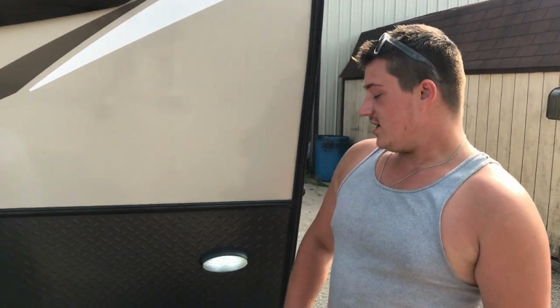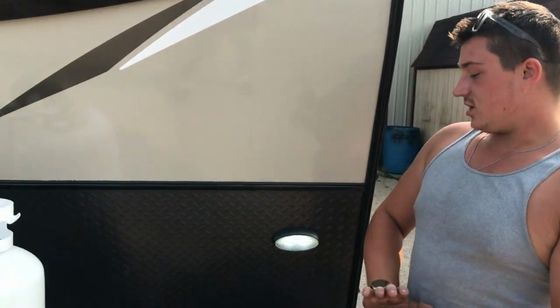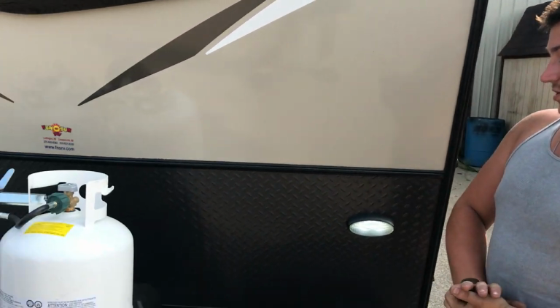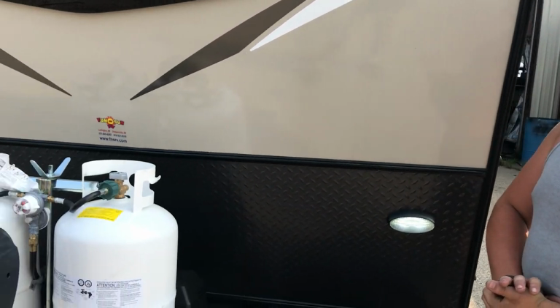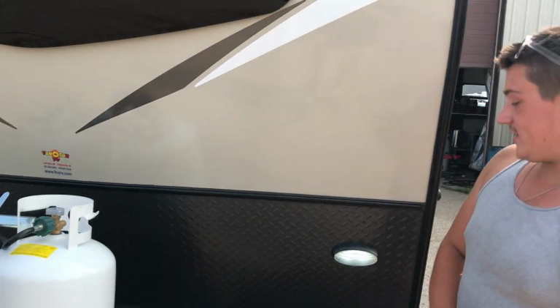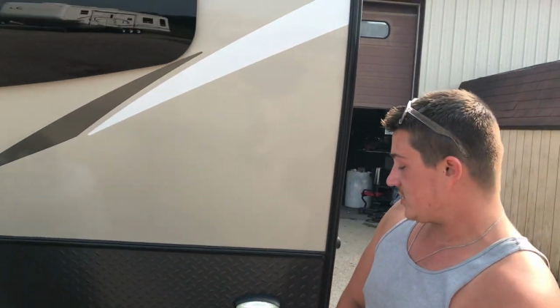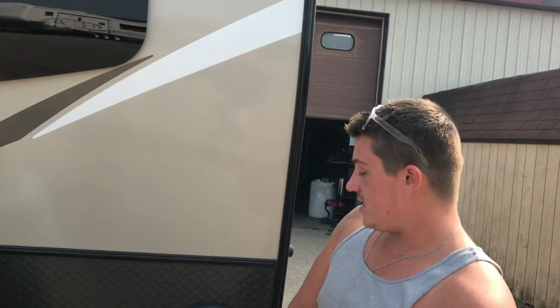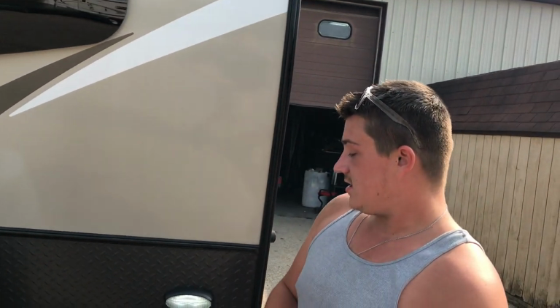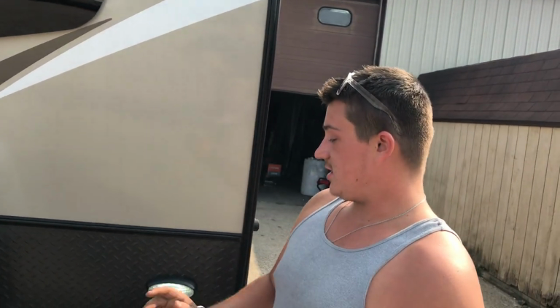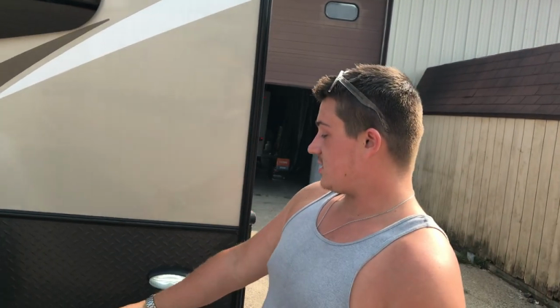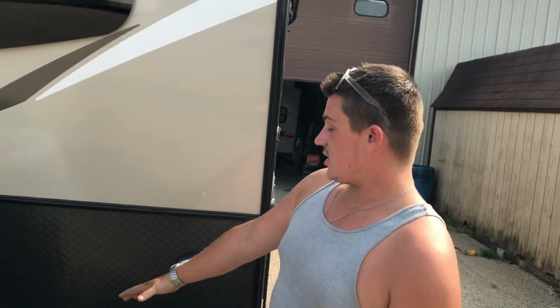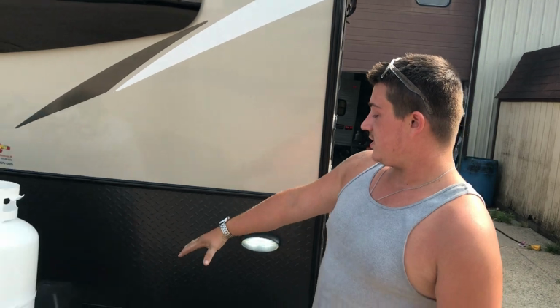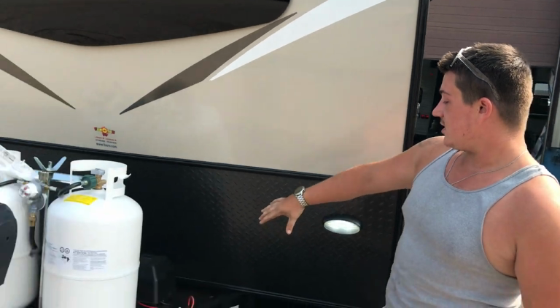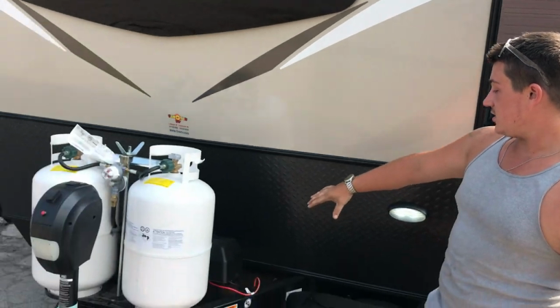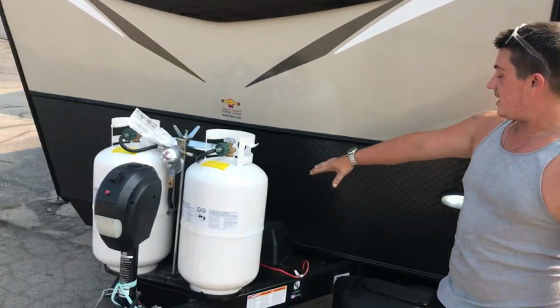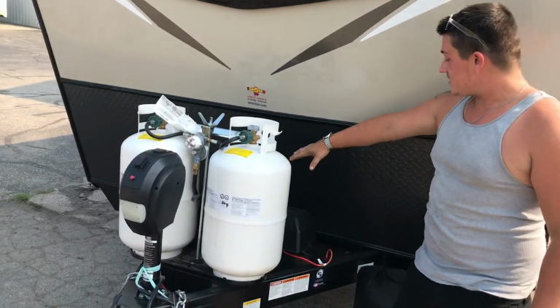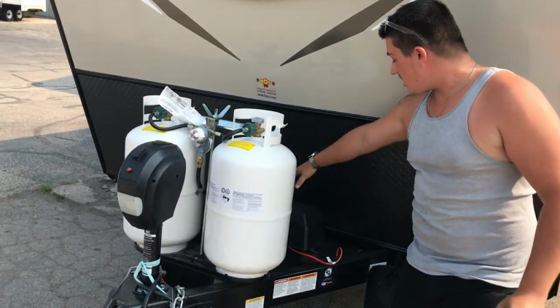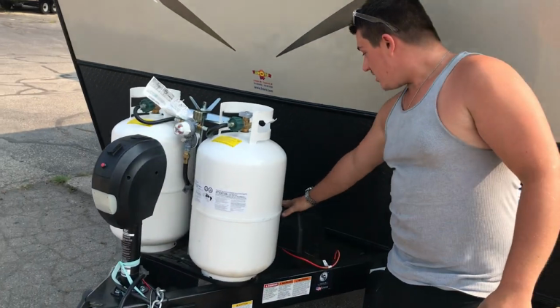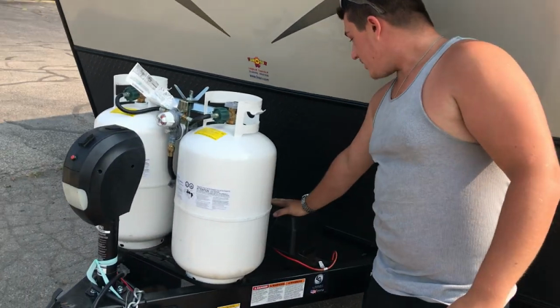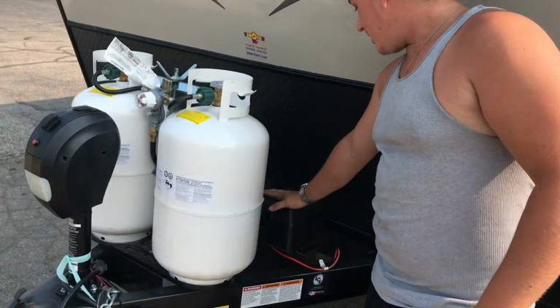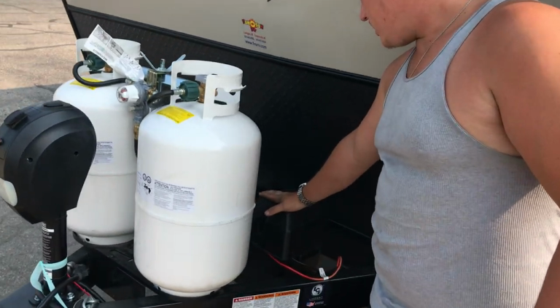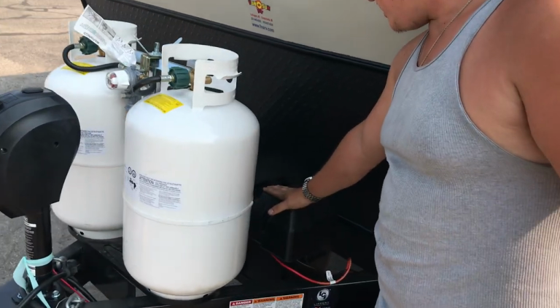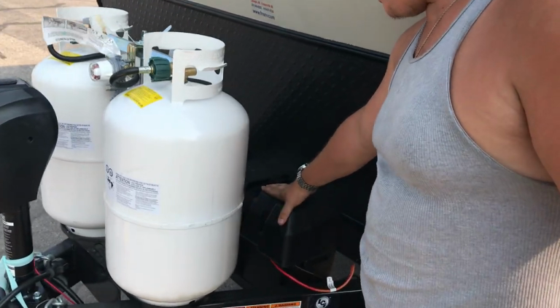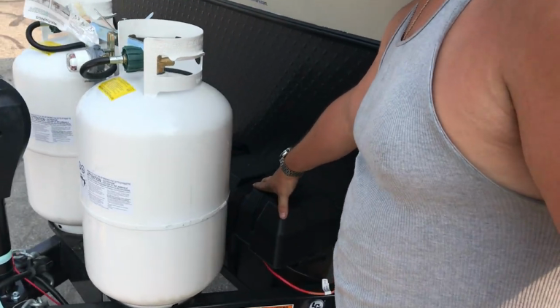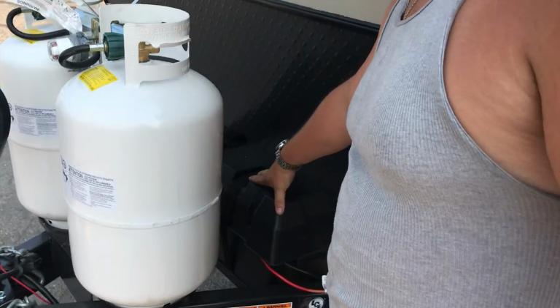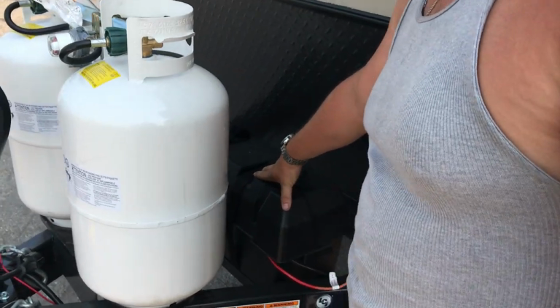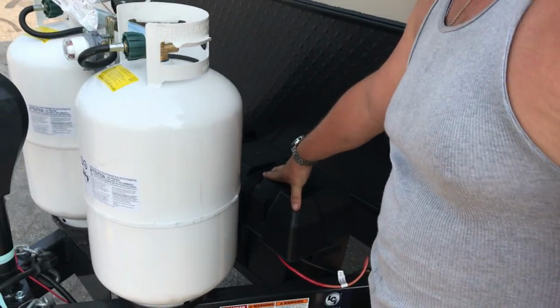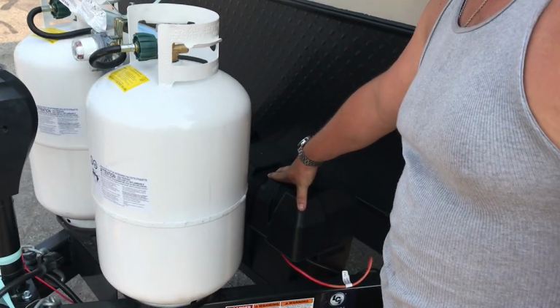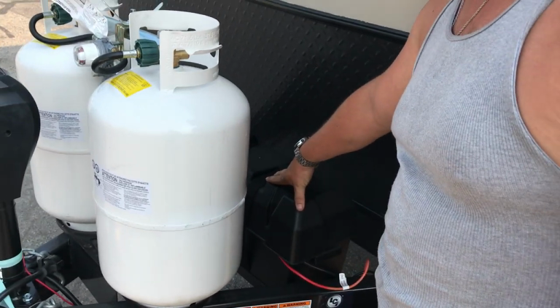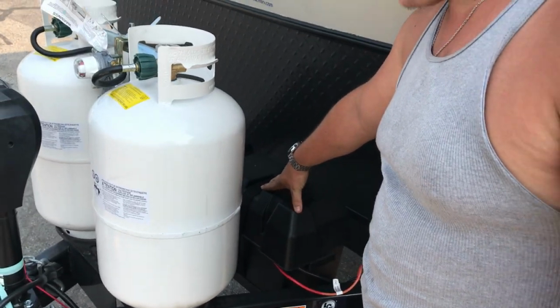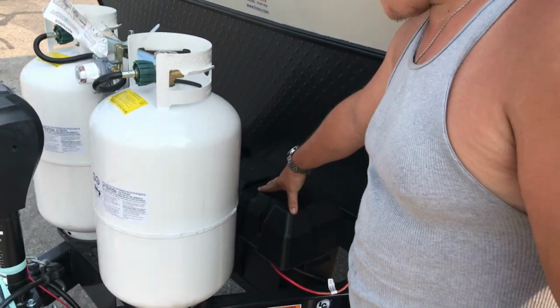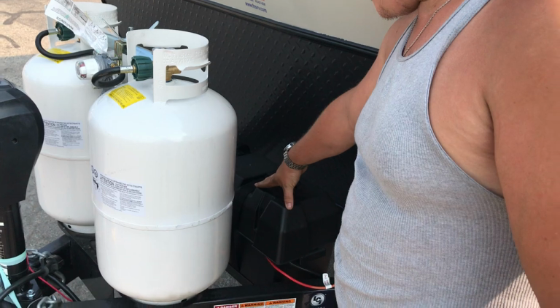We're going to start with your batteries here. We've got one 12-volt deep cycle marine battery inside the box there.